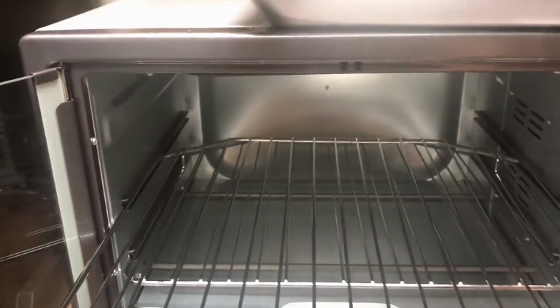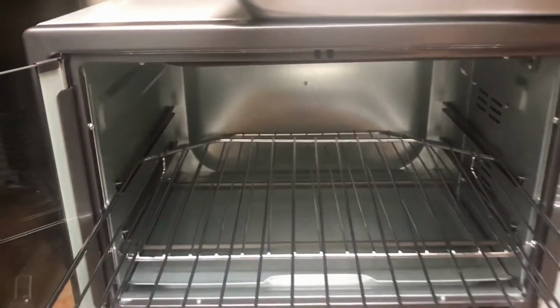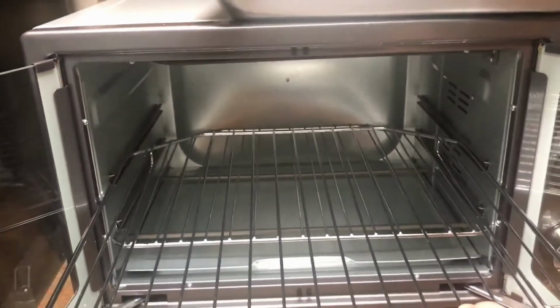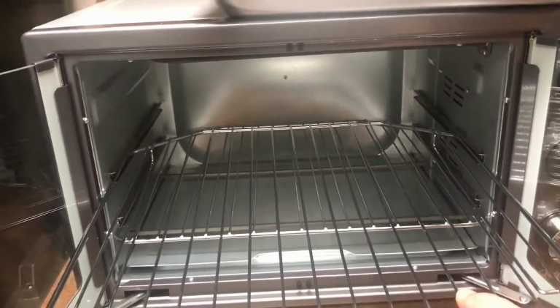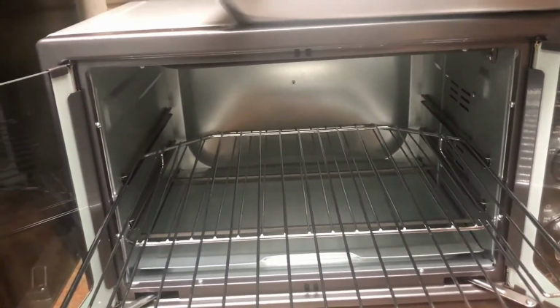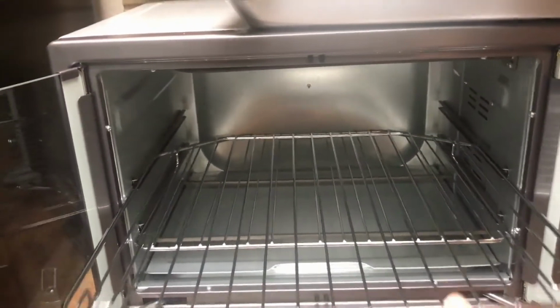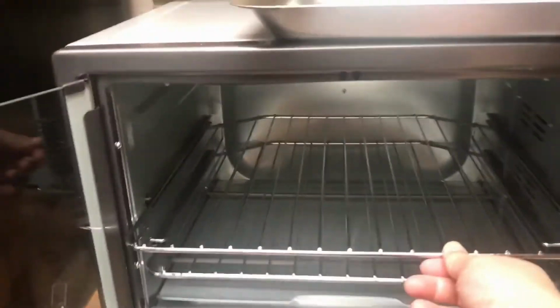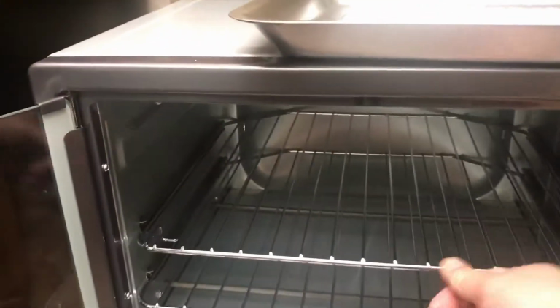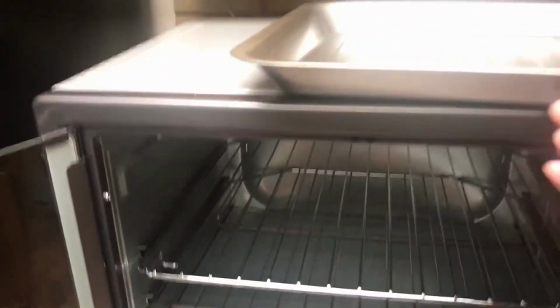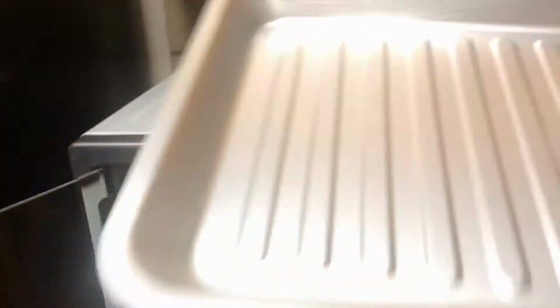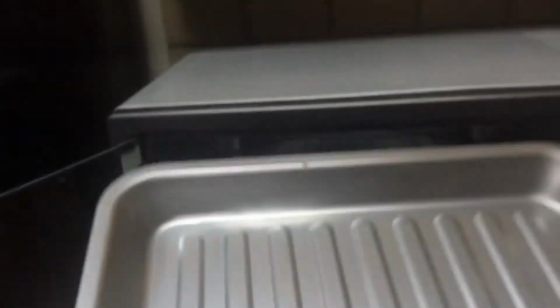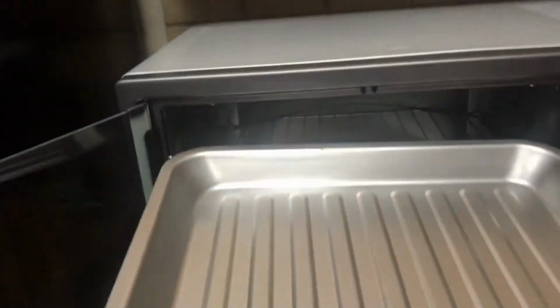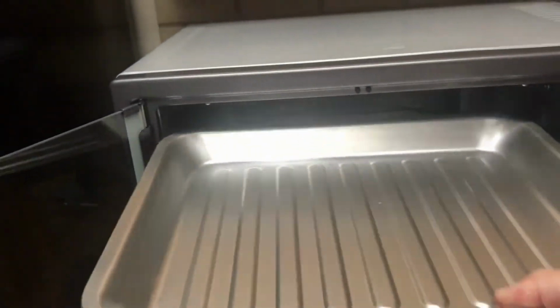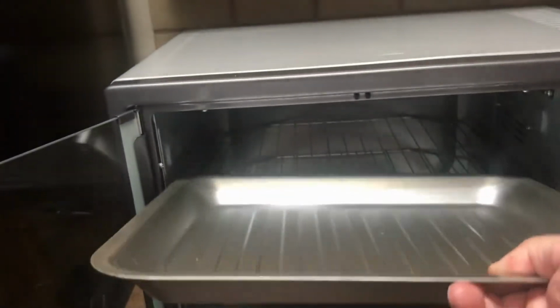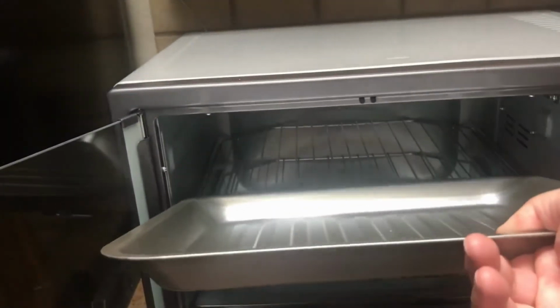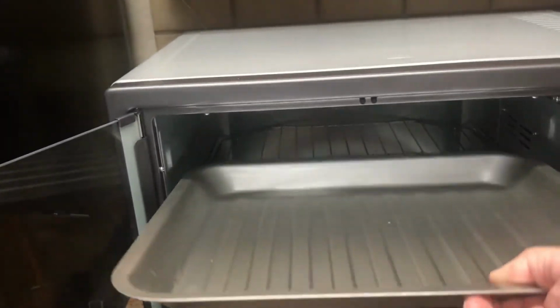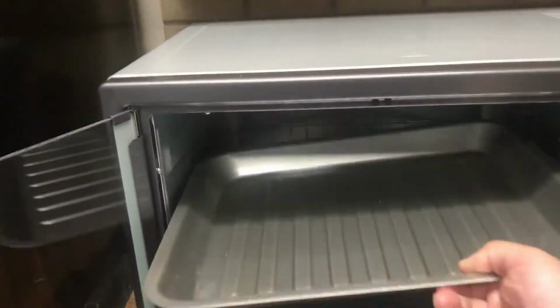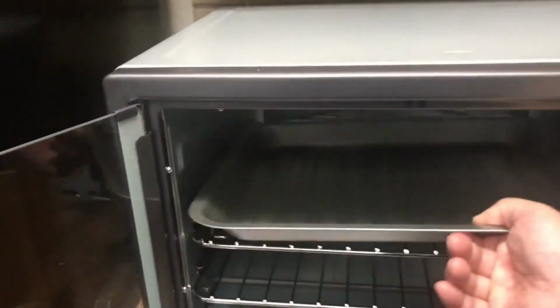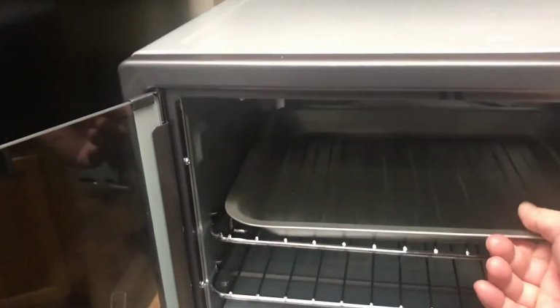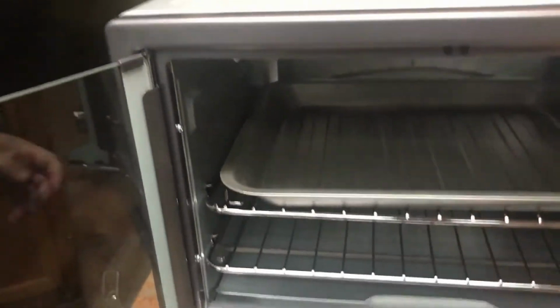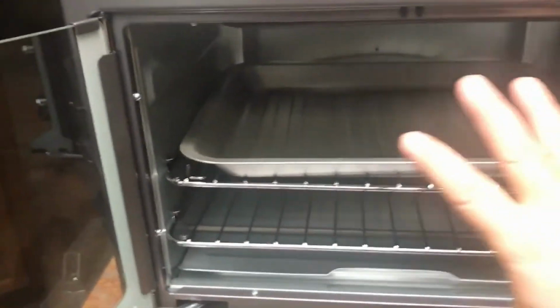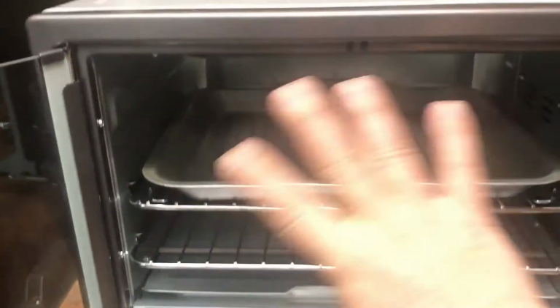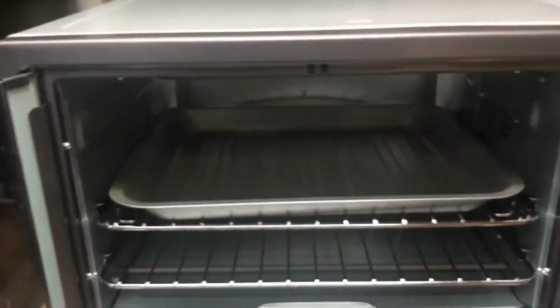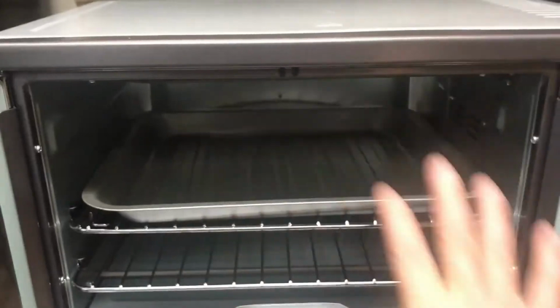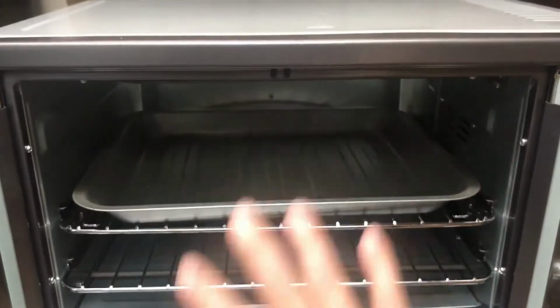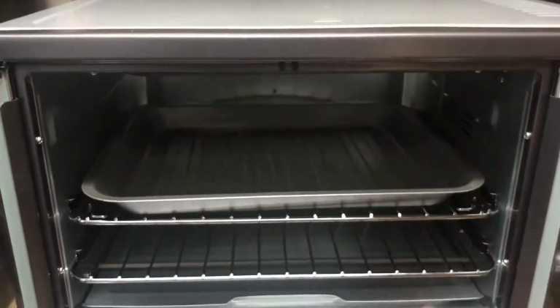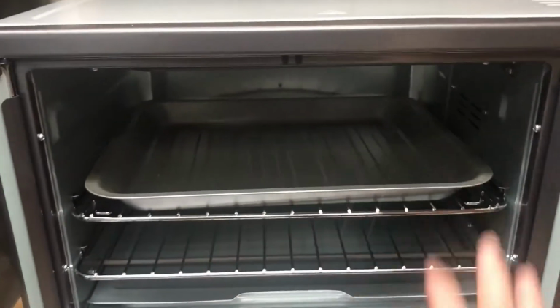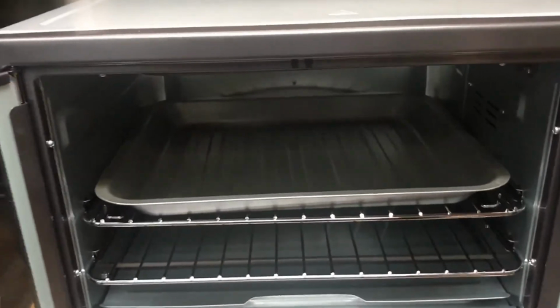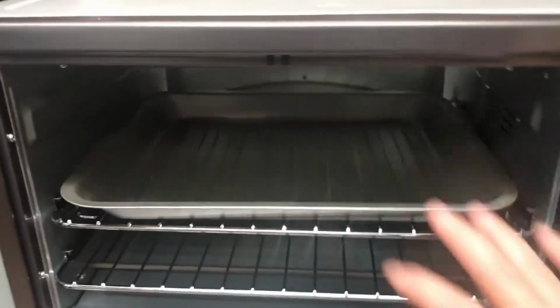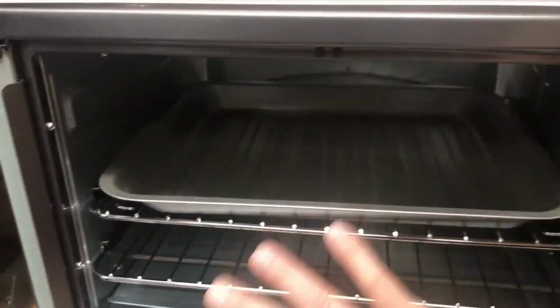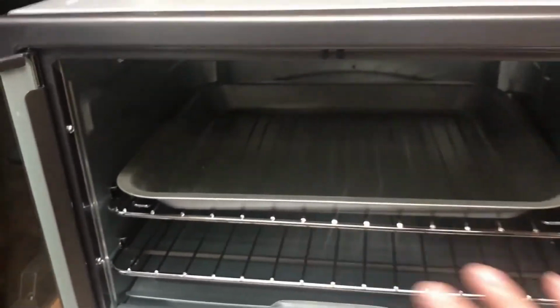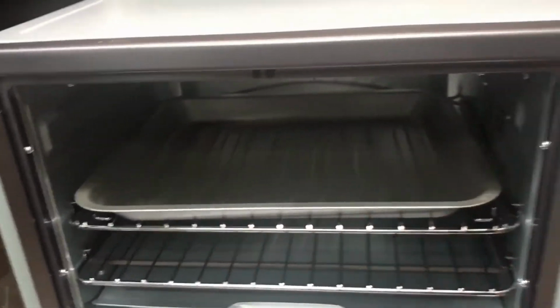You see it slides out. It also comes with this tray, so you can put food in the tray. And you can cook a whole turkey — a big turkey, I think 10 pounds or more. This is a very big toaster oven.